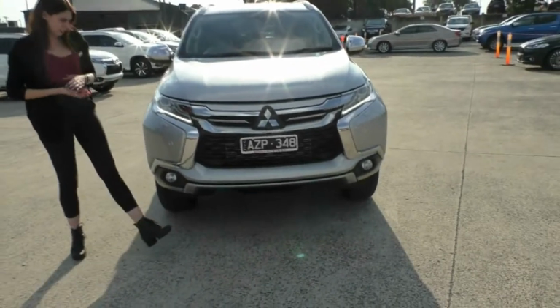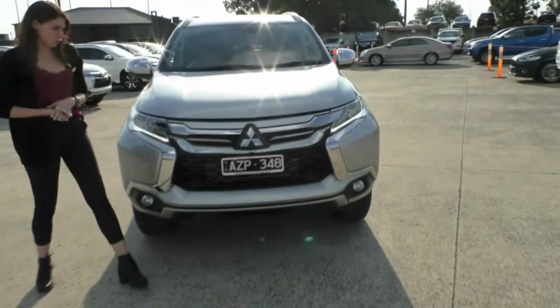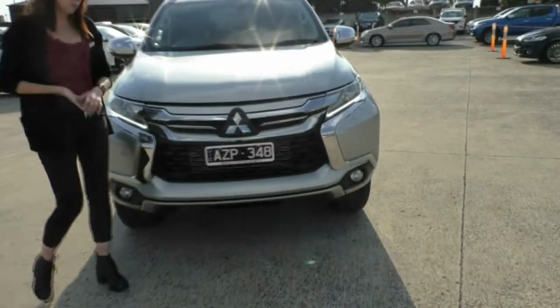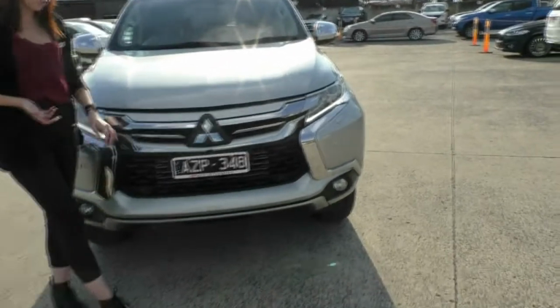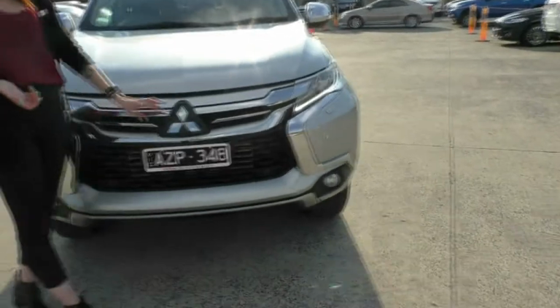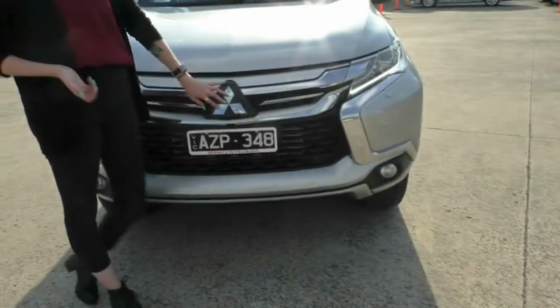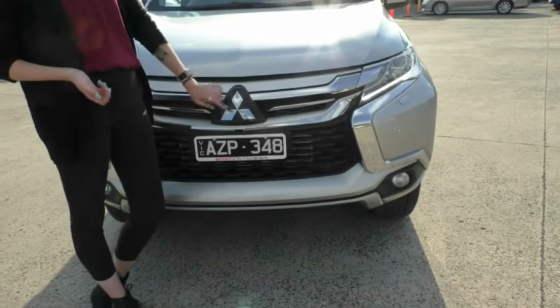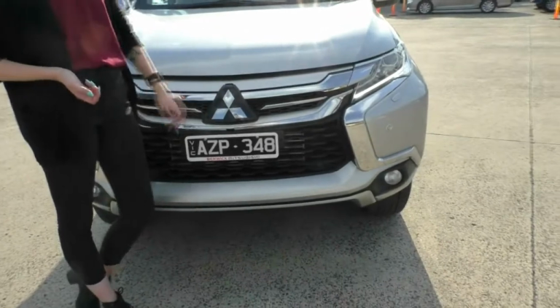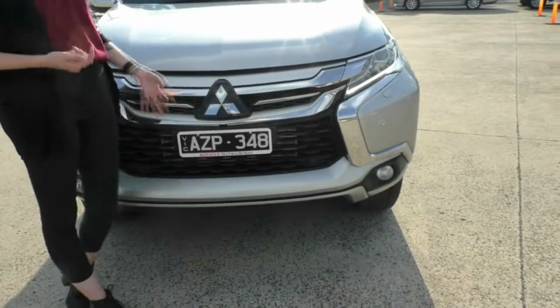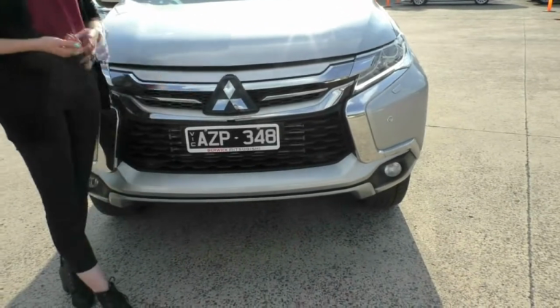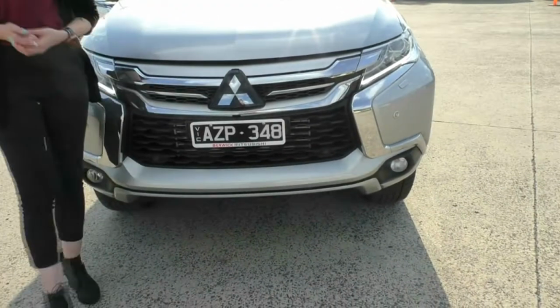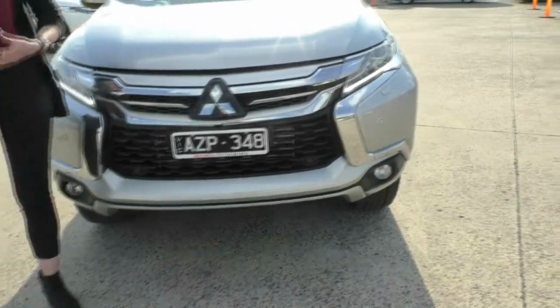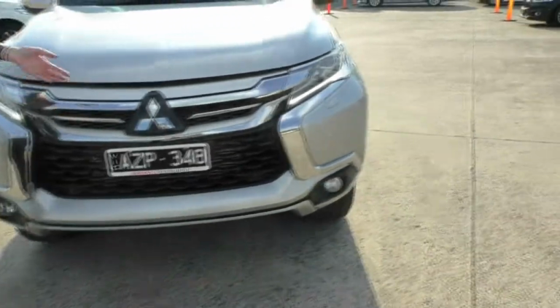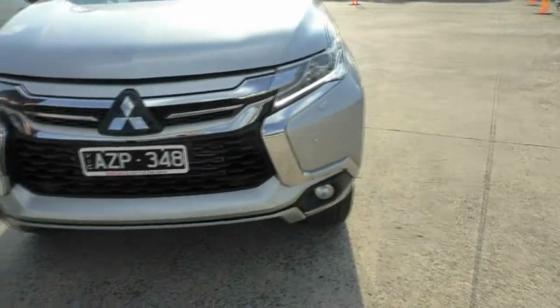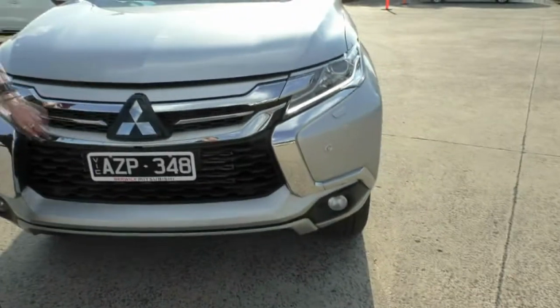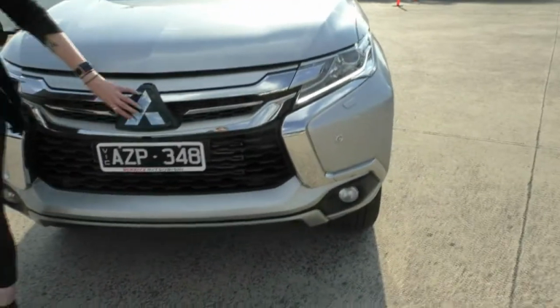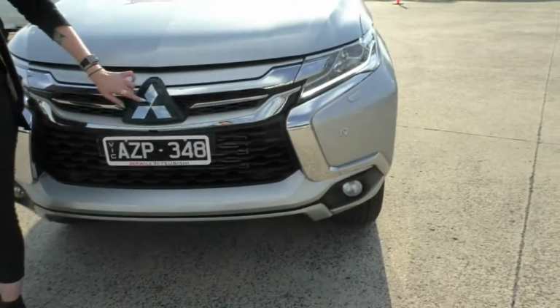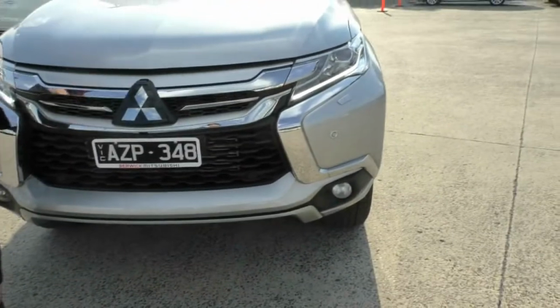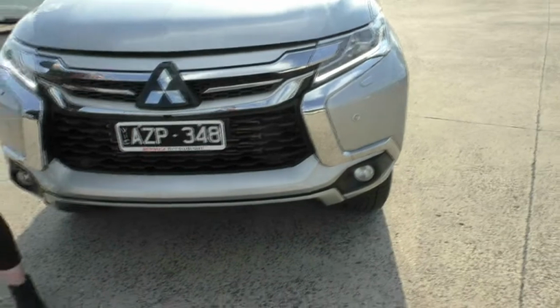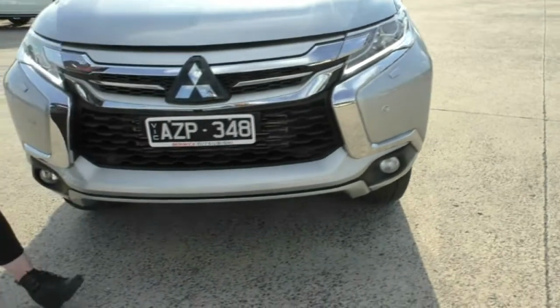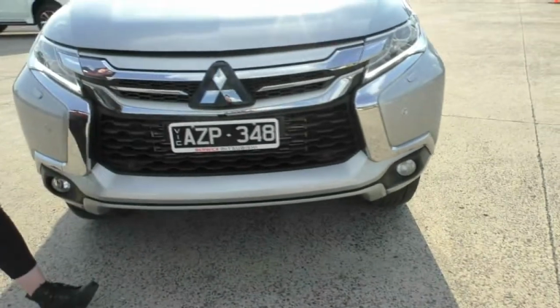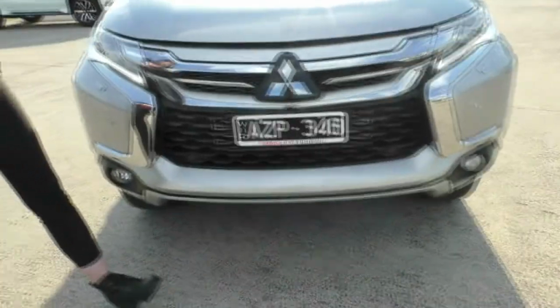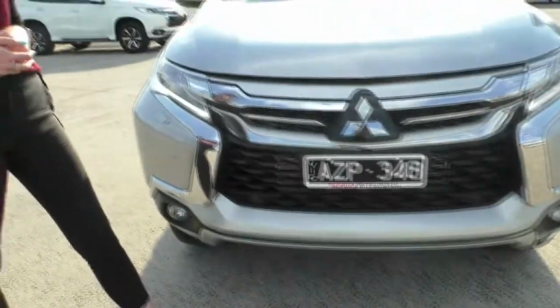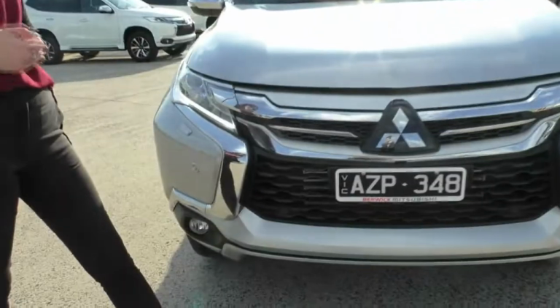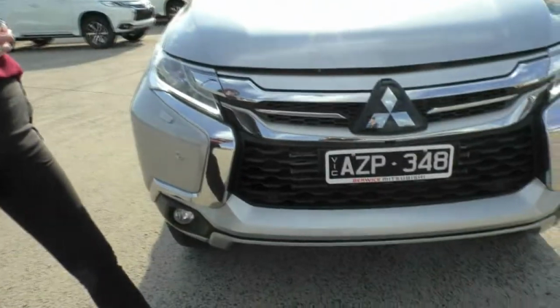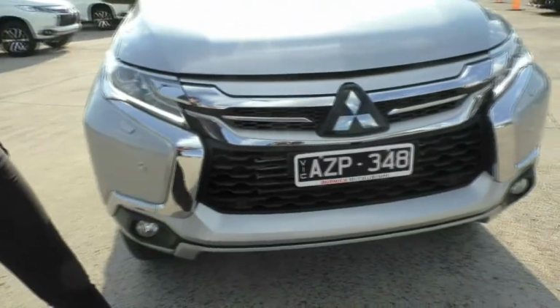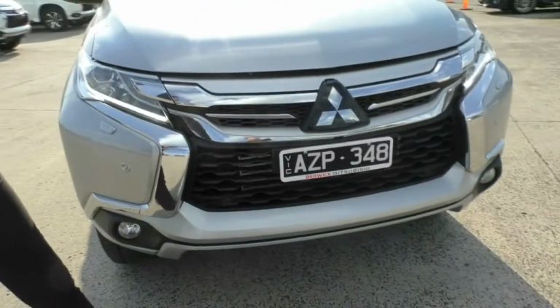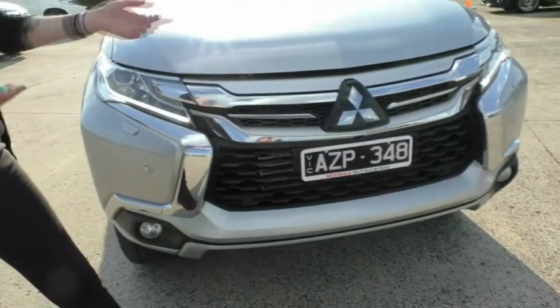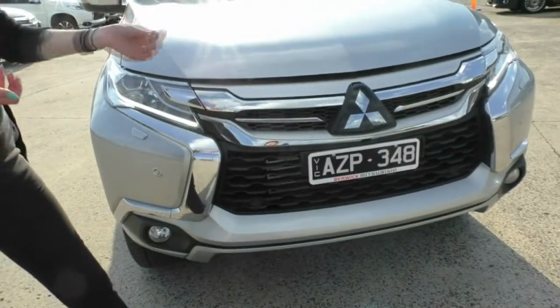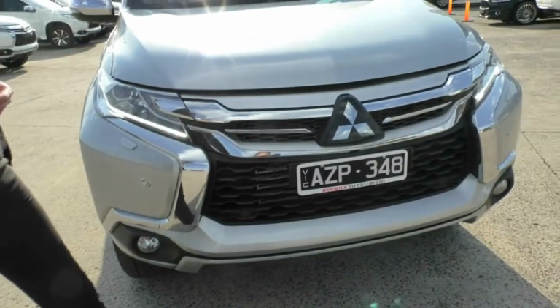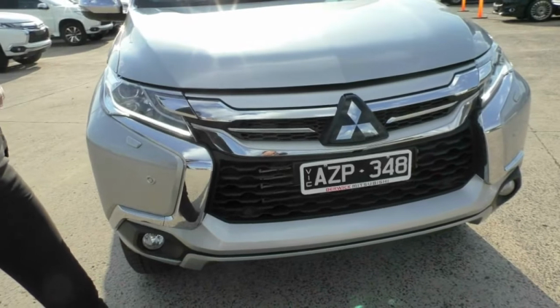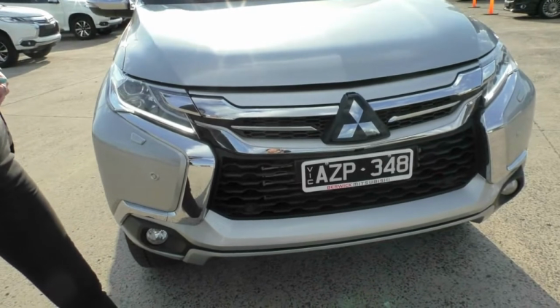You do have your very large Mitsubishi diamond badging on there and as you can see it does have that glass covering to it, meaning you do have the adaptive cruise control in this model and it does work through that diamond logo right there.